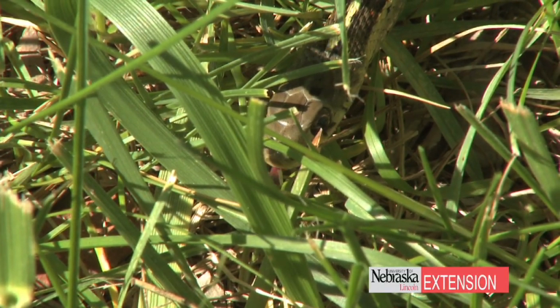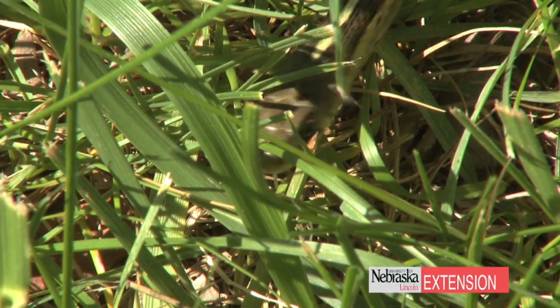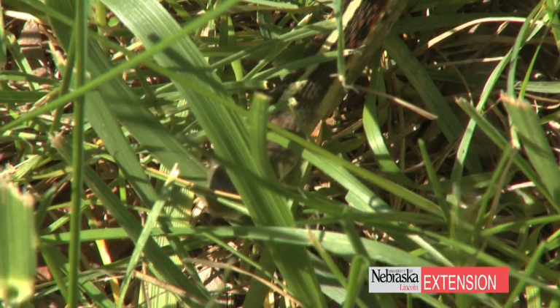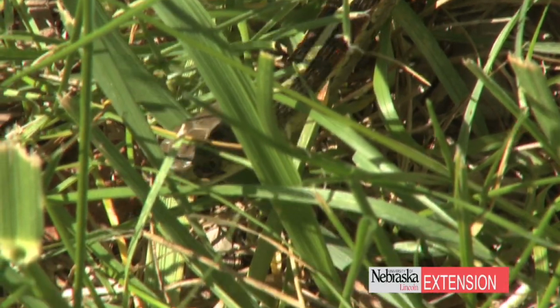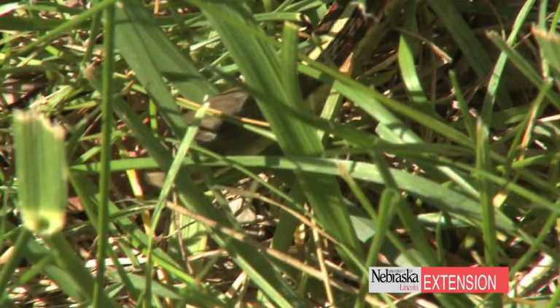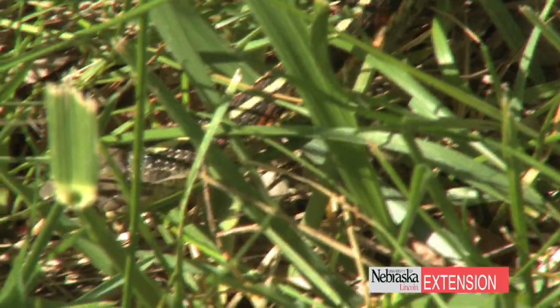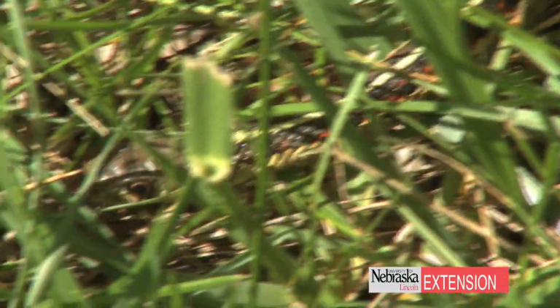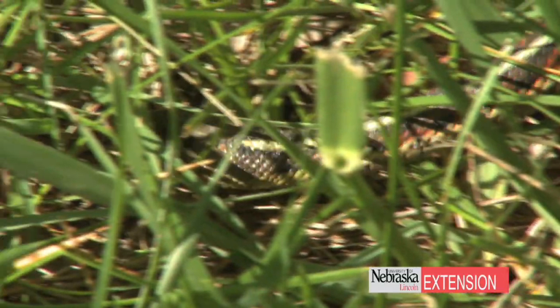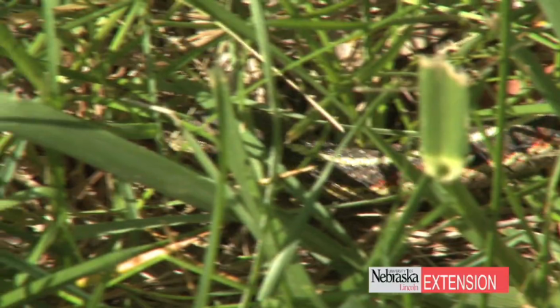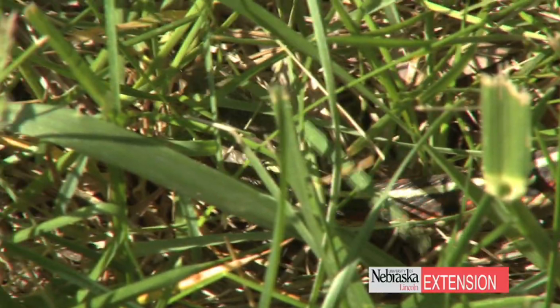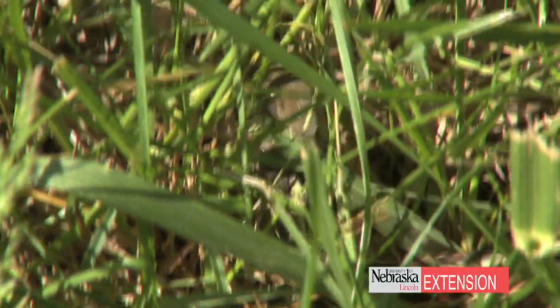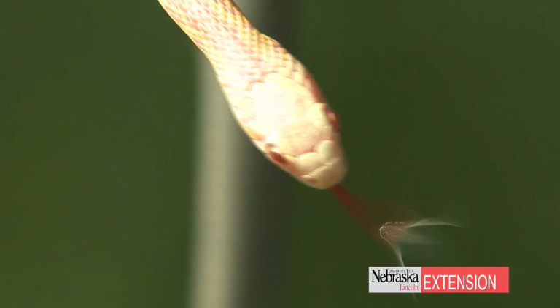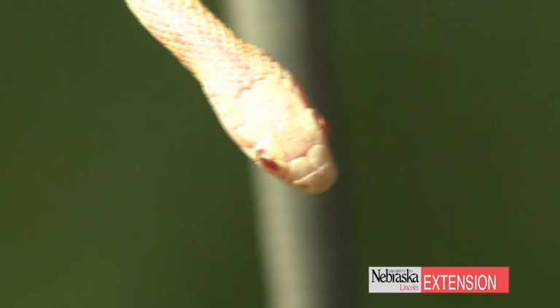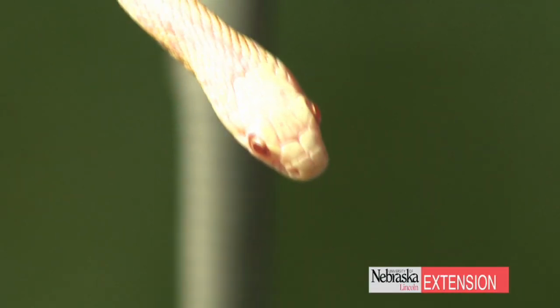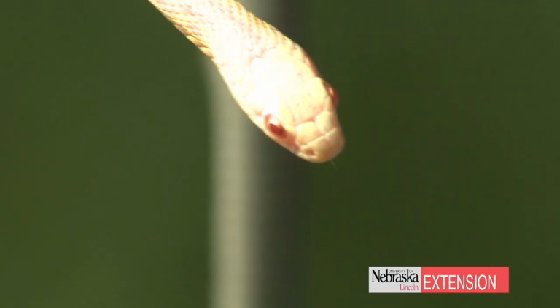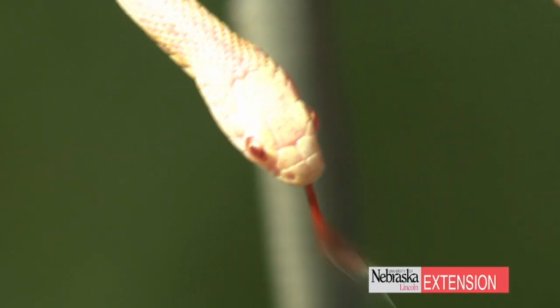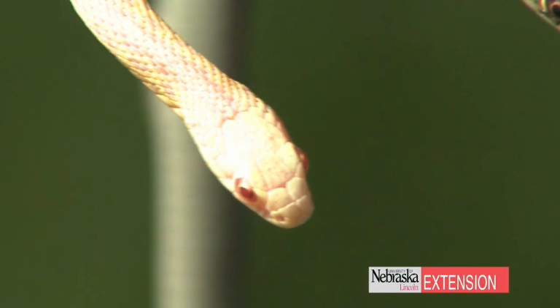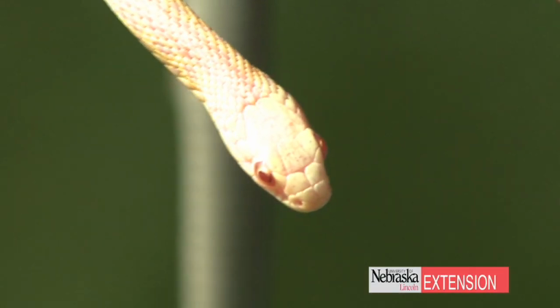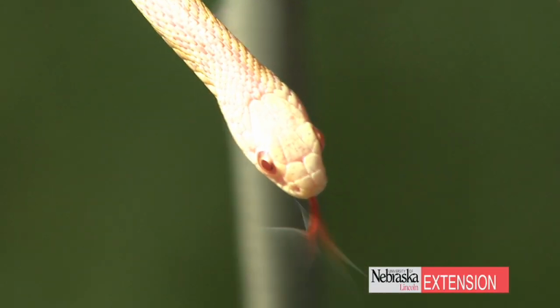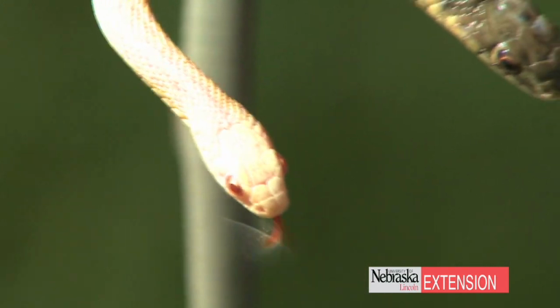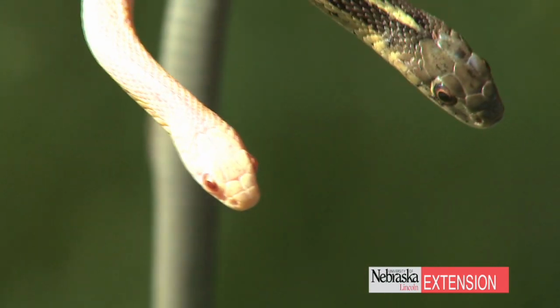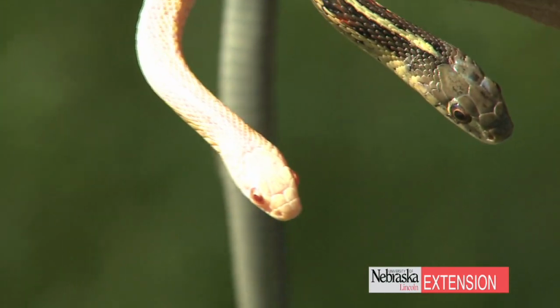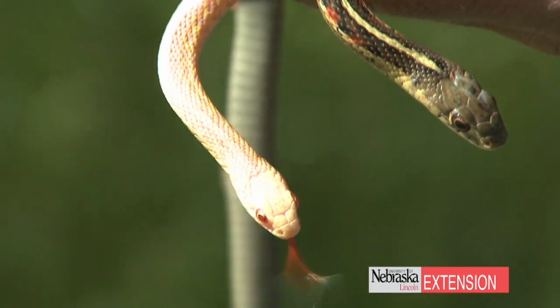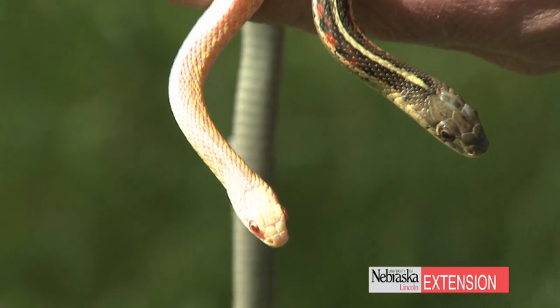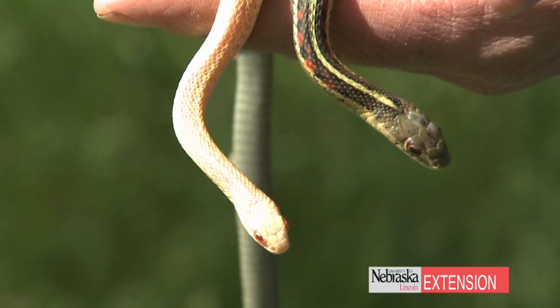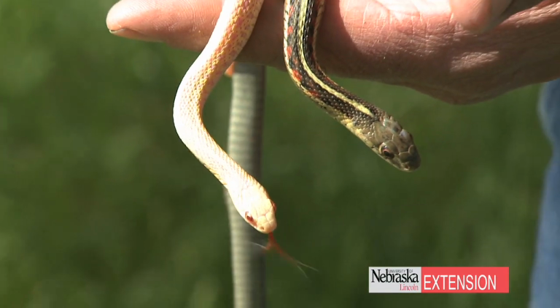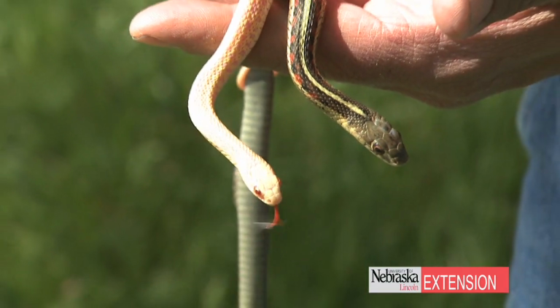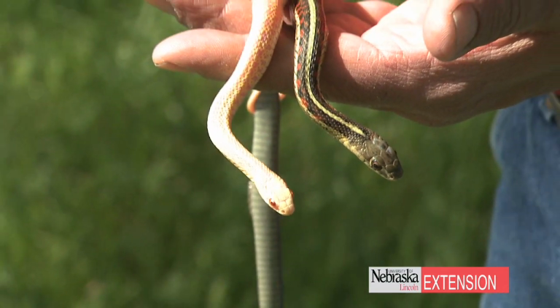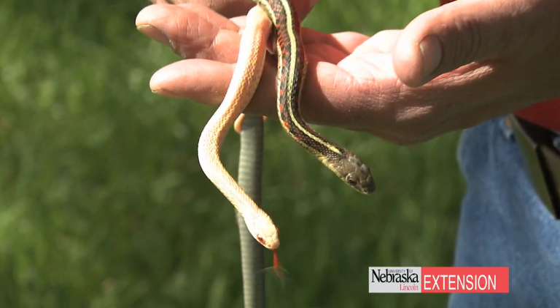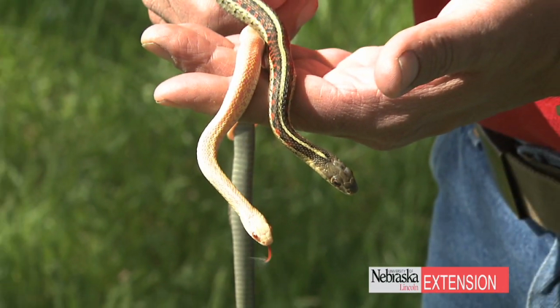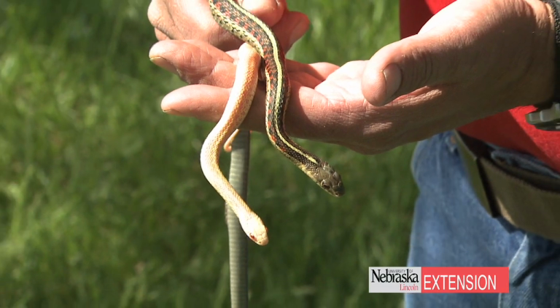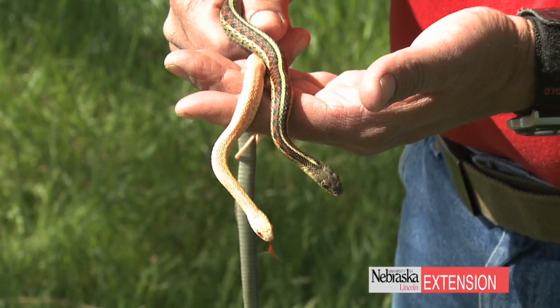First, try to live with the garter snakes. They're not going to cause any problems to children or pets. In fact, out of the 29 snakes we have in Nebraska, only four are venomous. So if you see a snake, just walk the other way. They're not going to cause a problem to you, your pets, or your landscape.